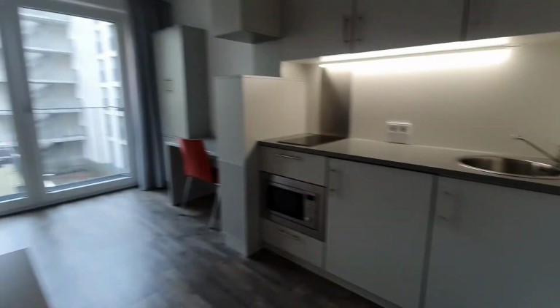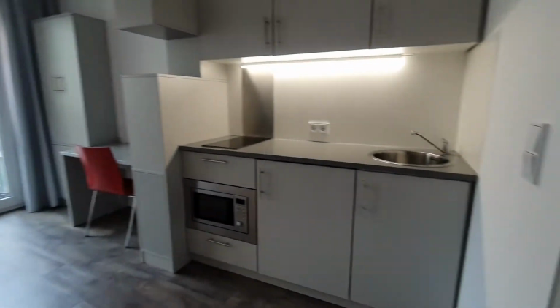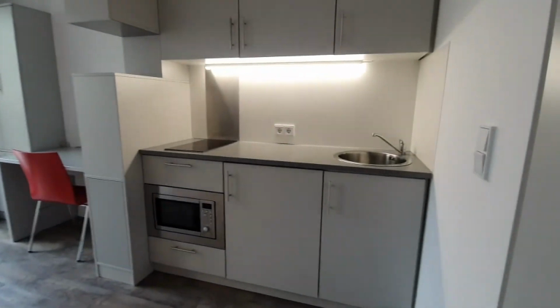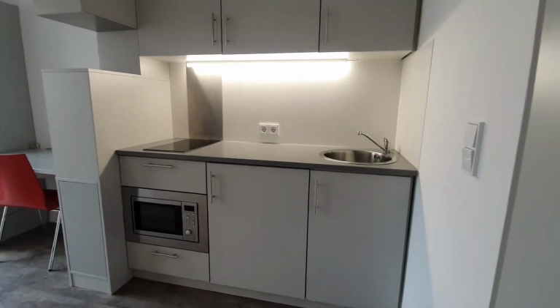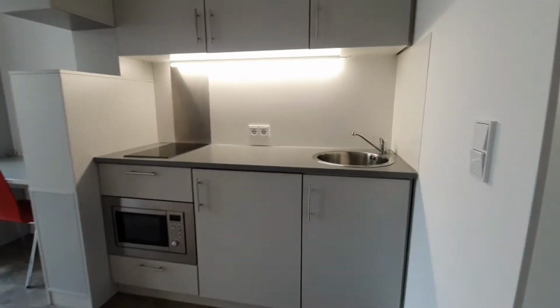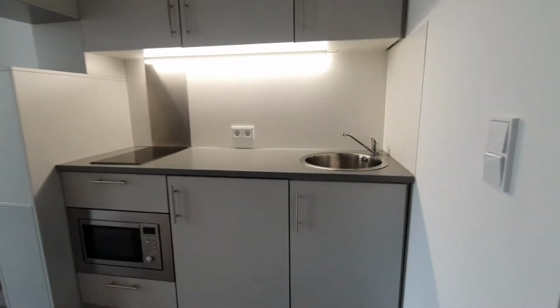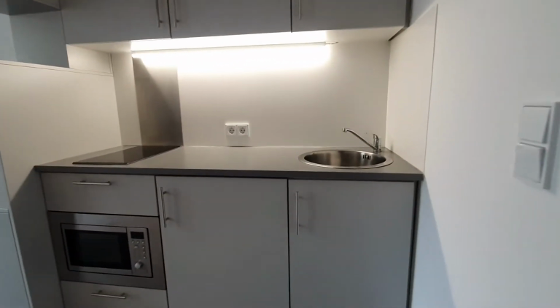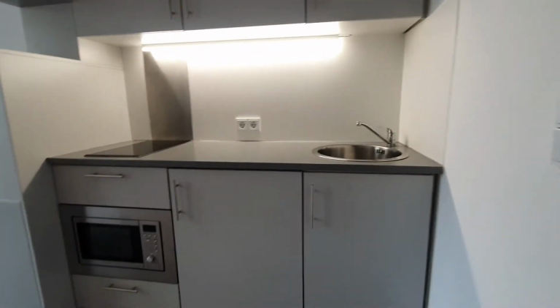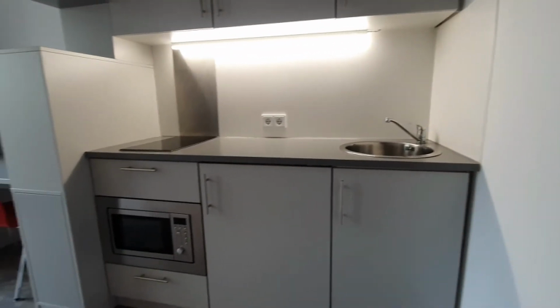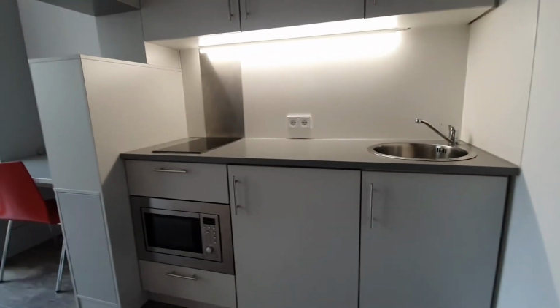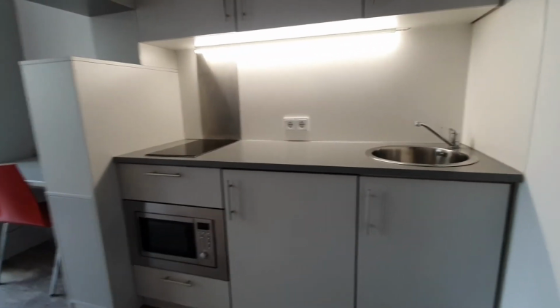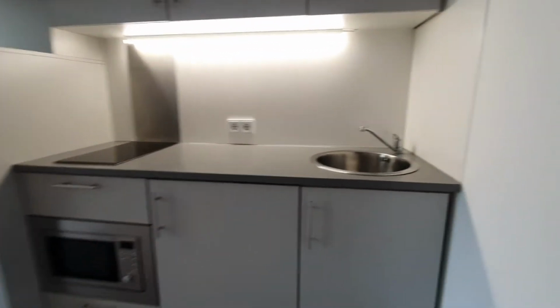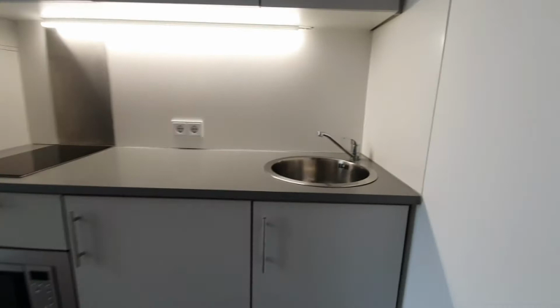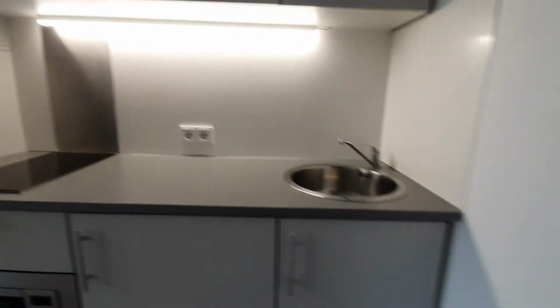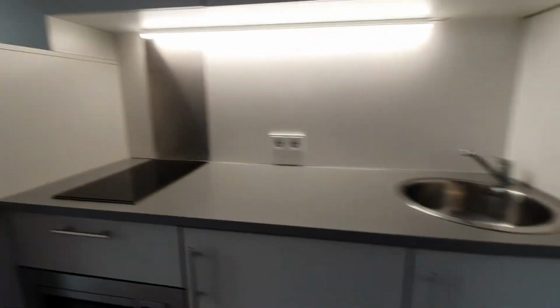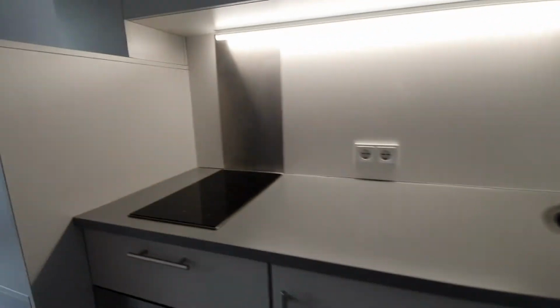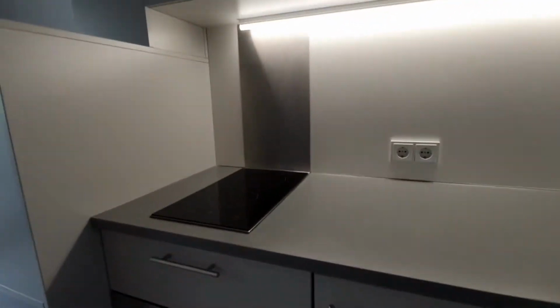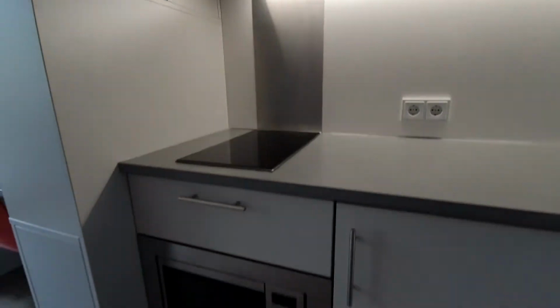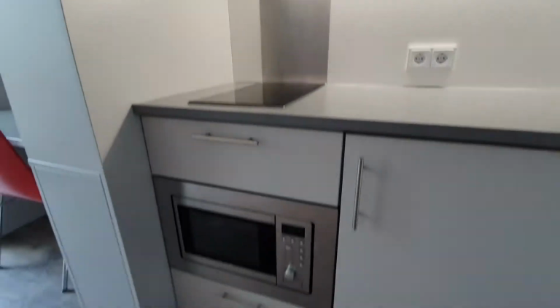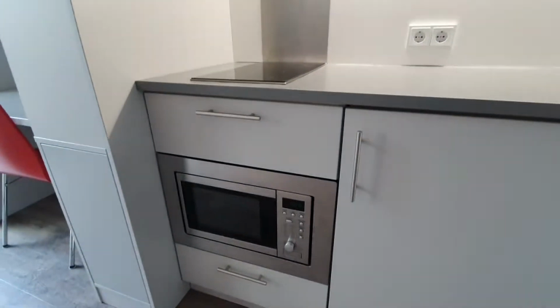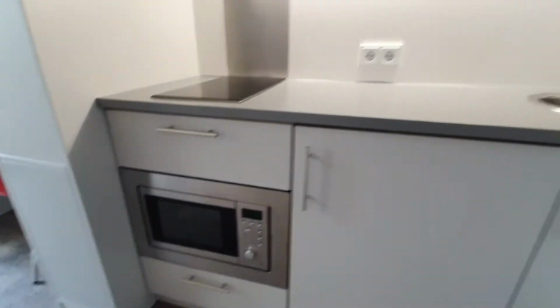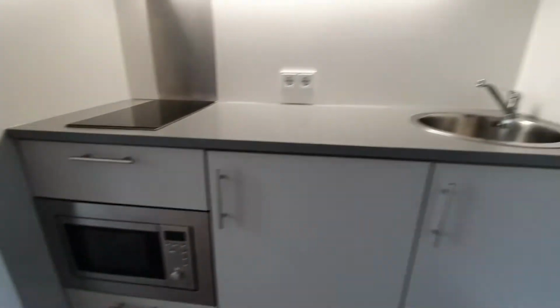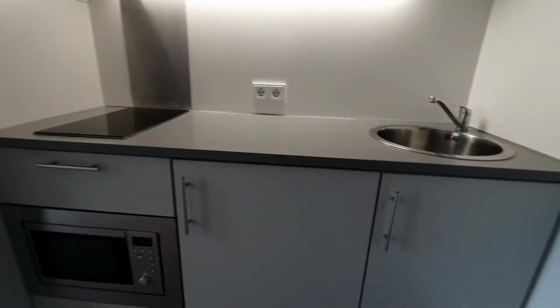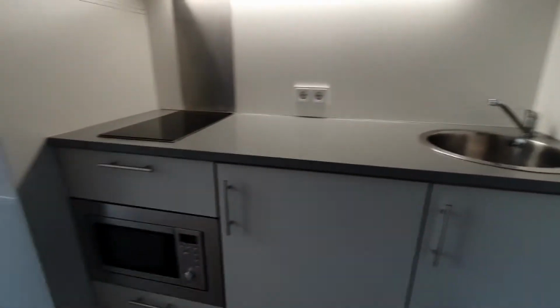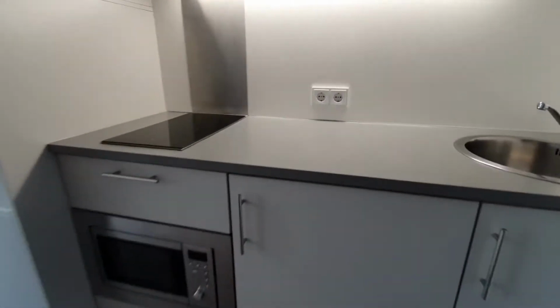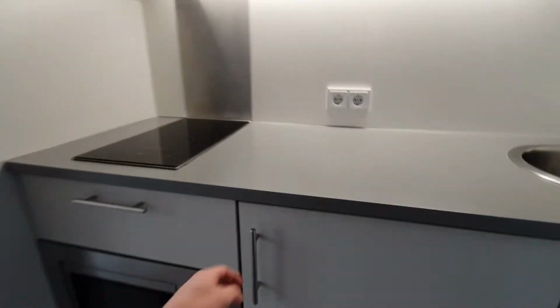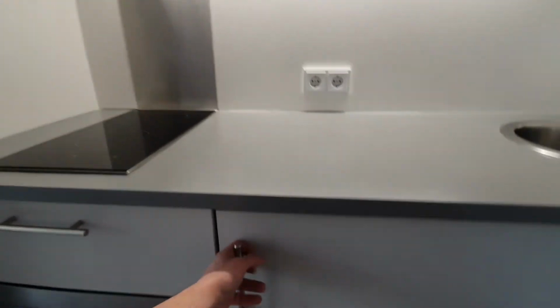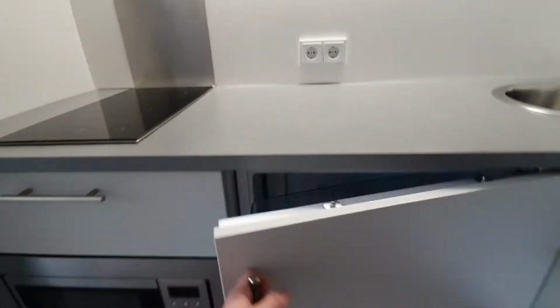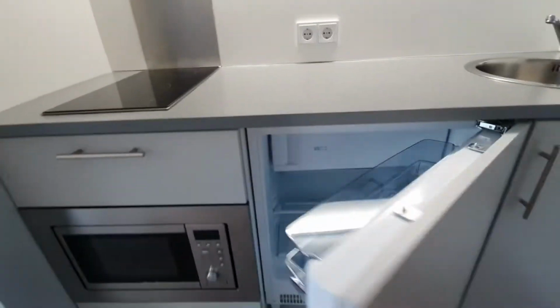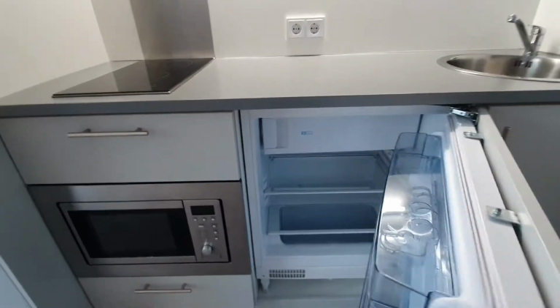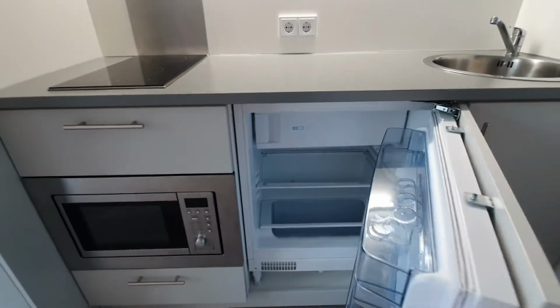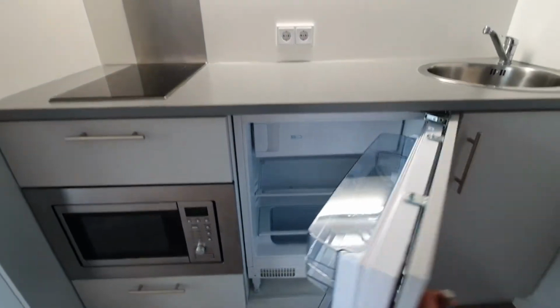Here you have the kitchen. You have the sink, stove and microwave. And here you have the fridge with the freezer.